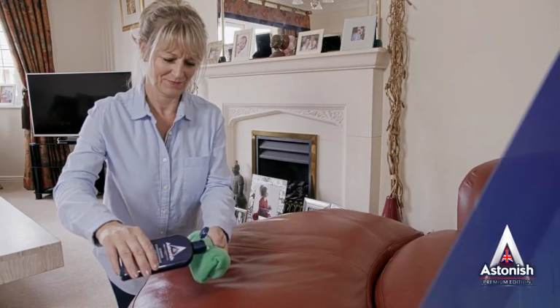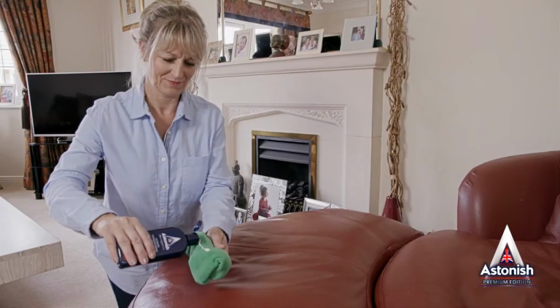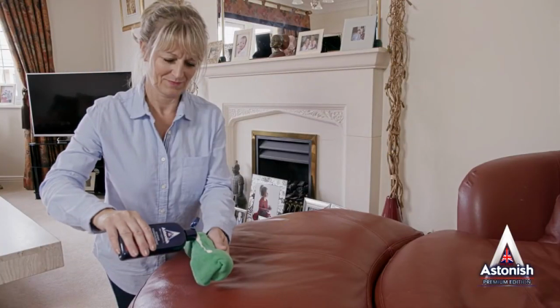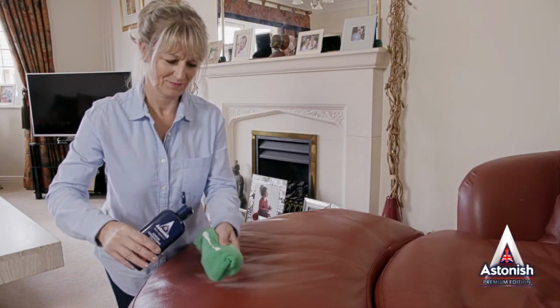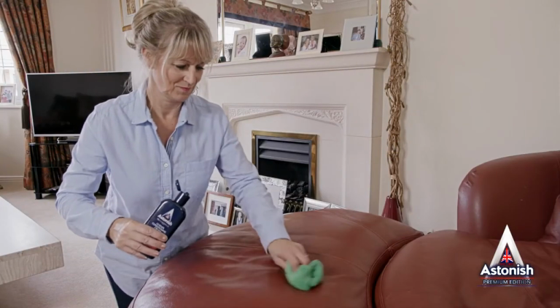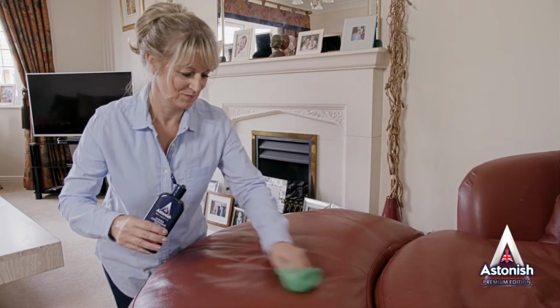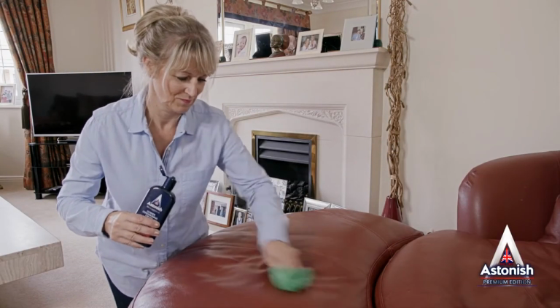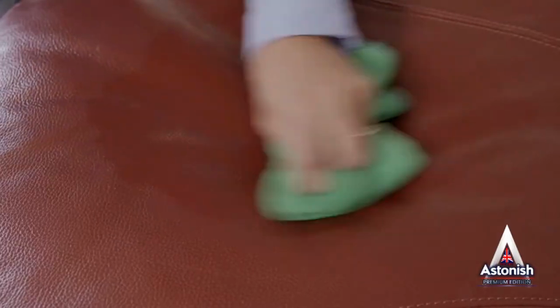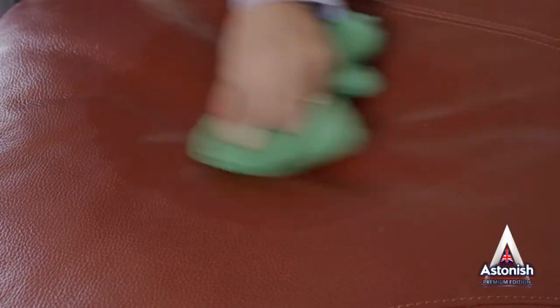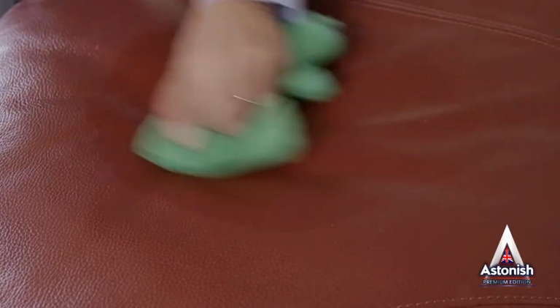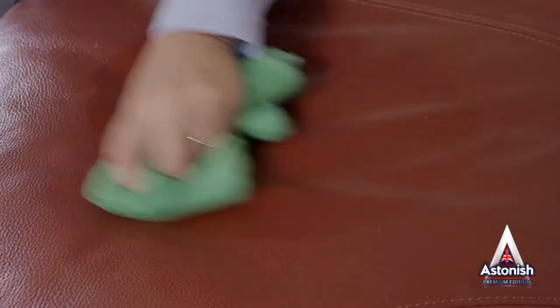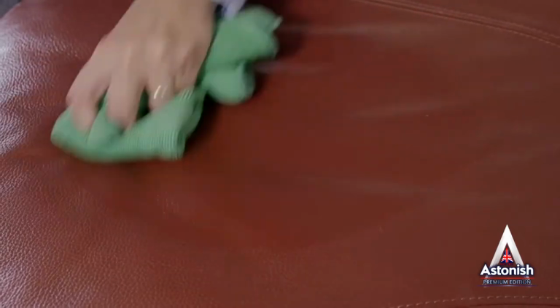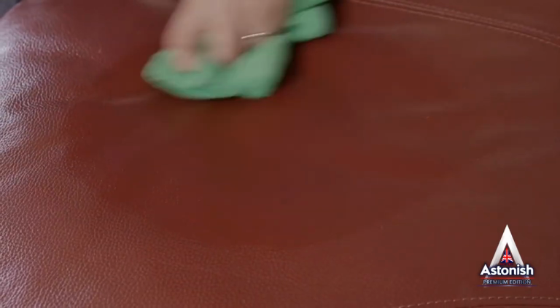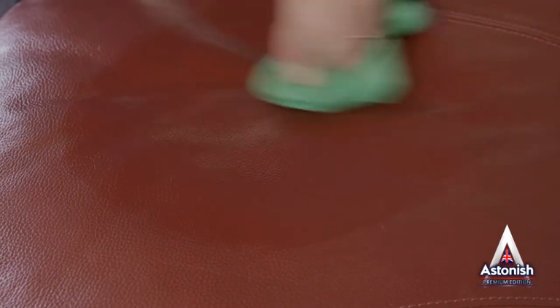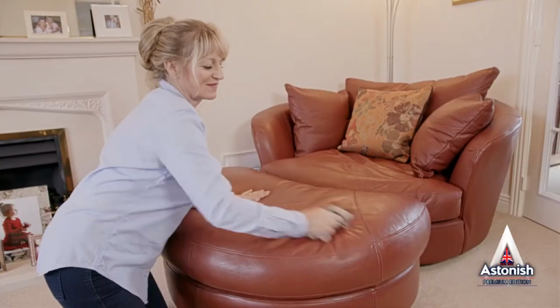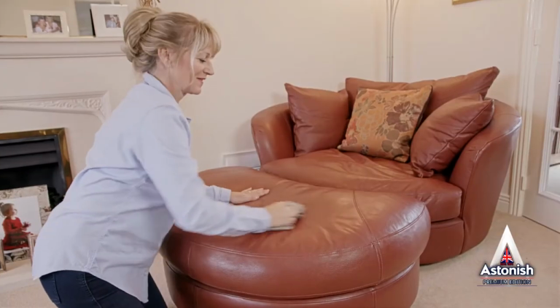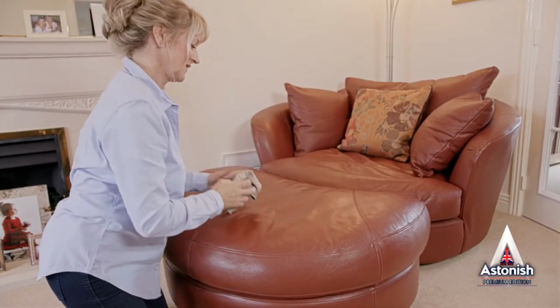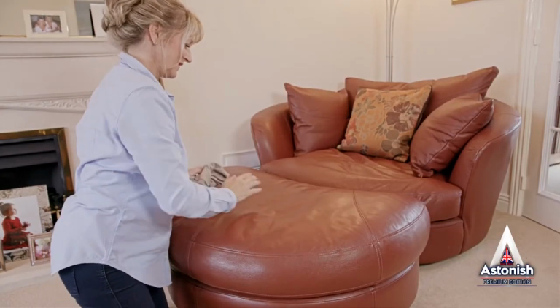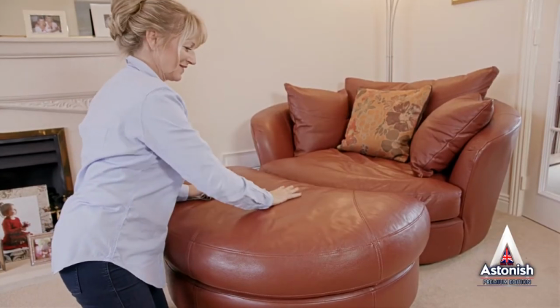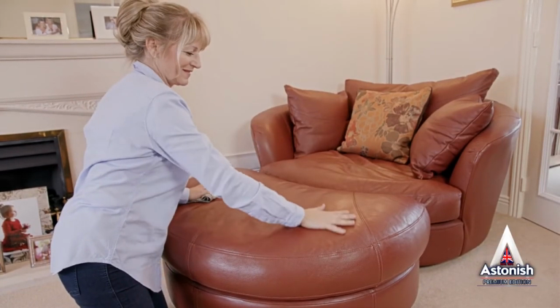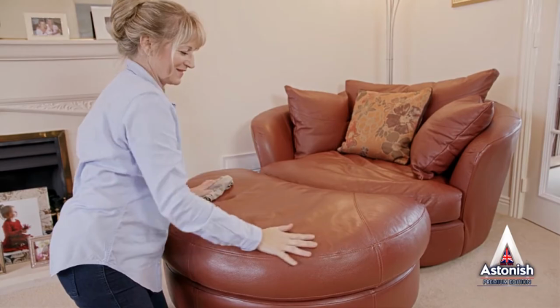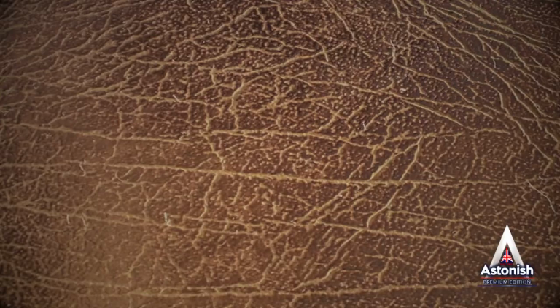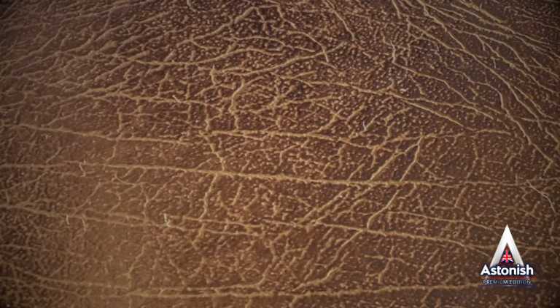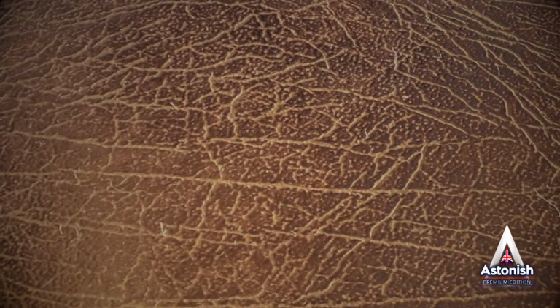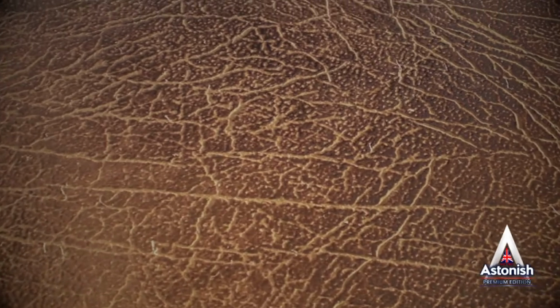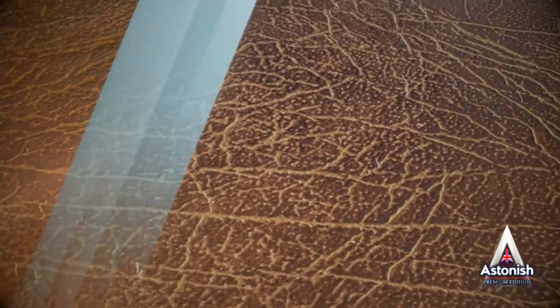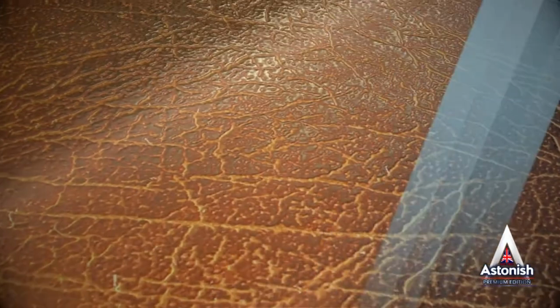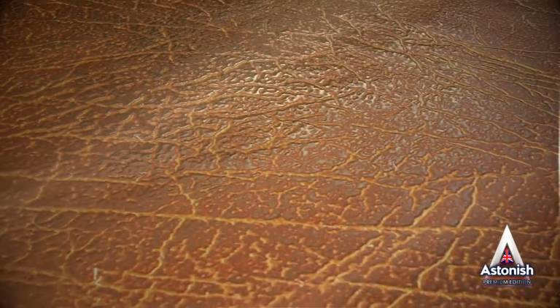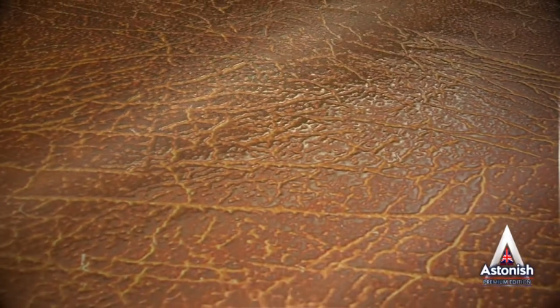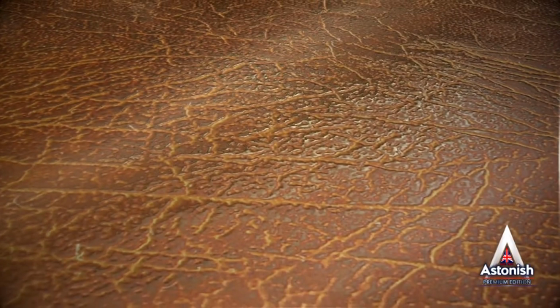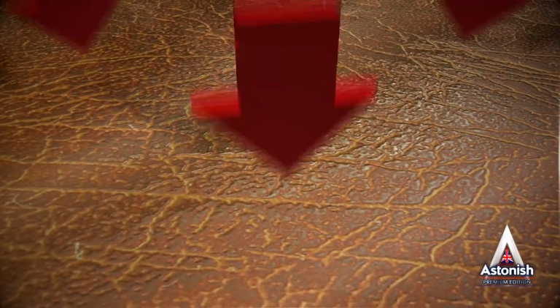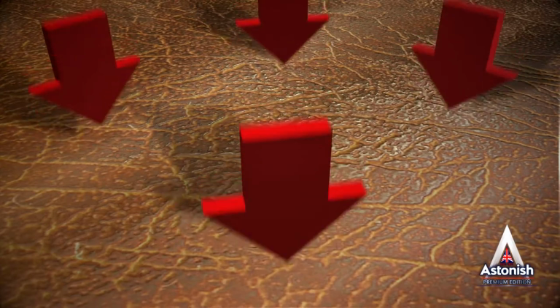Astonish Leather Conditioning Cream is more than a short-term solution. Used regularly, it prolongs the life of your leather, preventing drying and cracking. In fact, each time you use it, you're adding a water-resistant layer, which helps provide long-term protection.